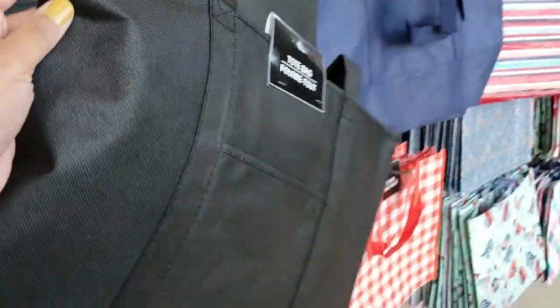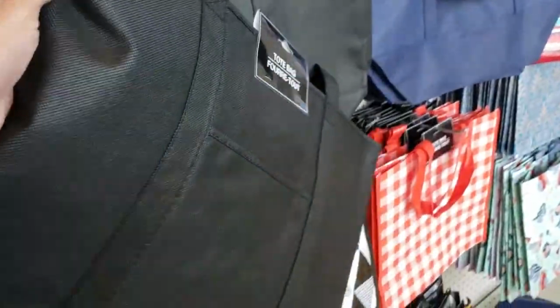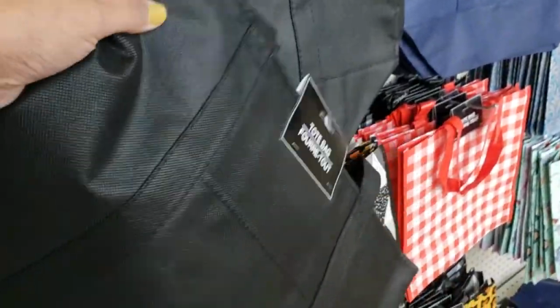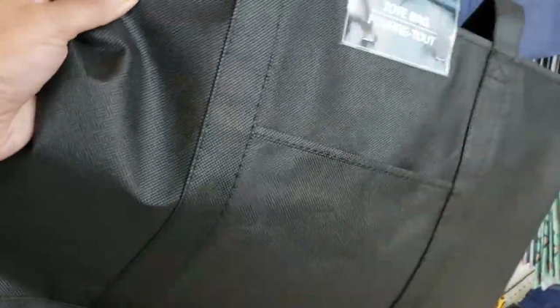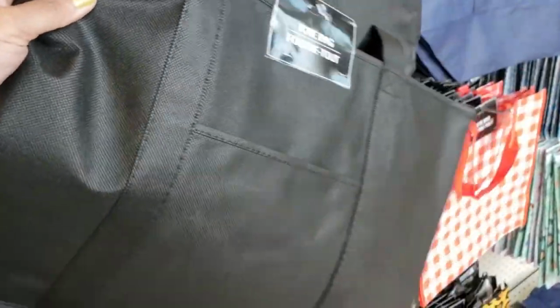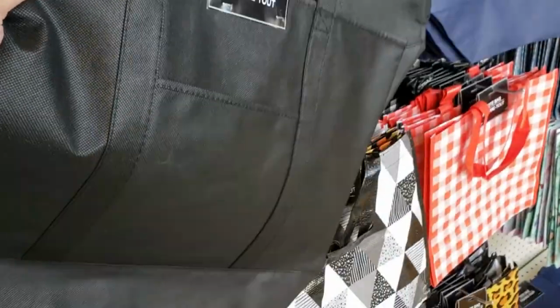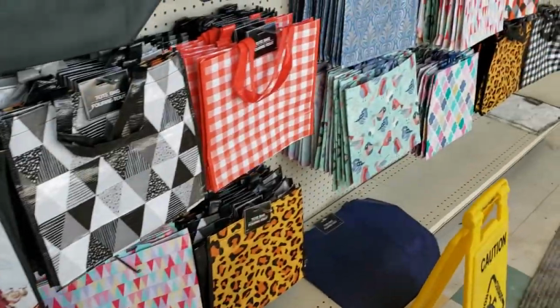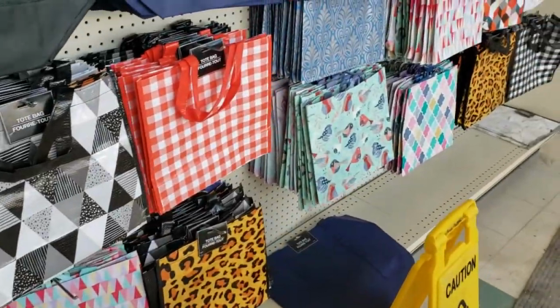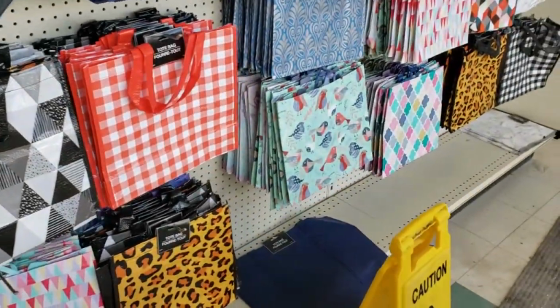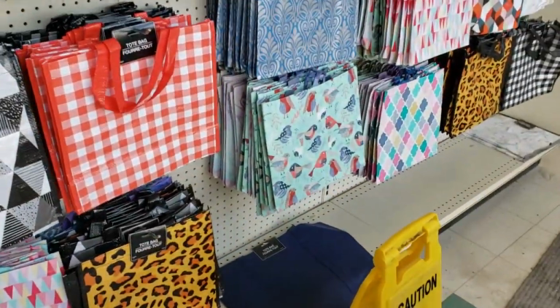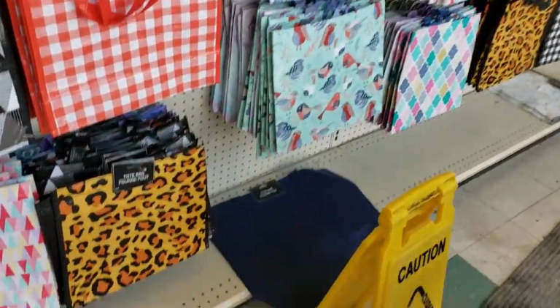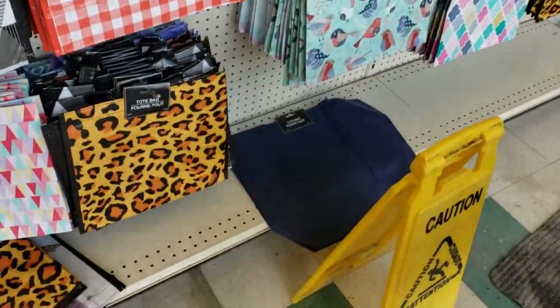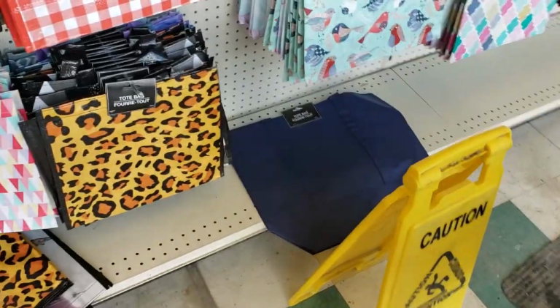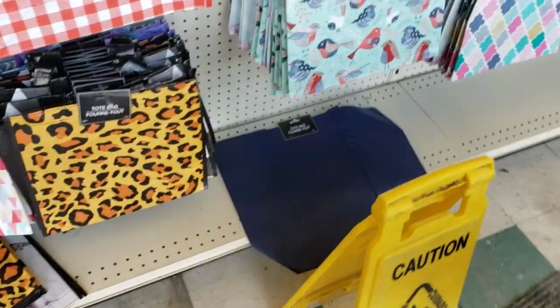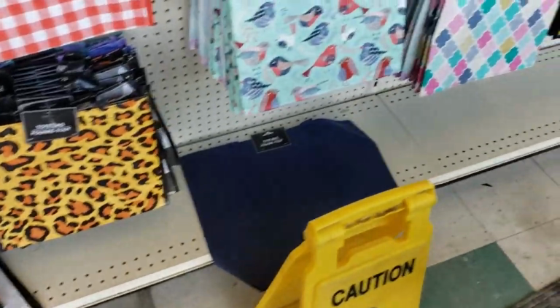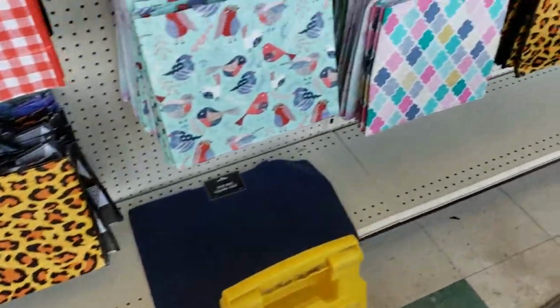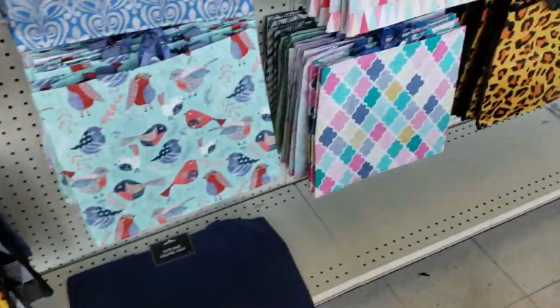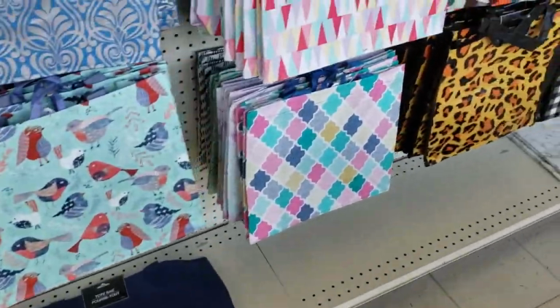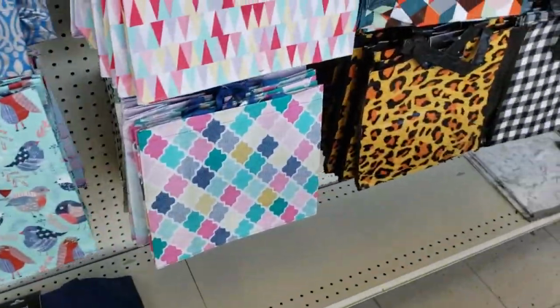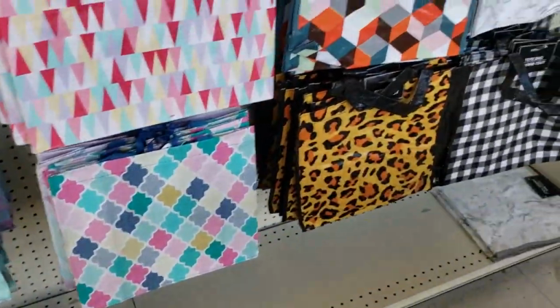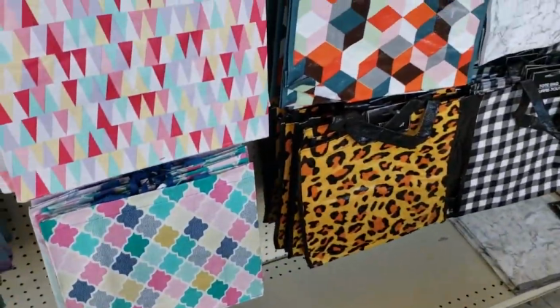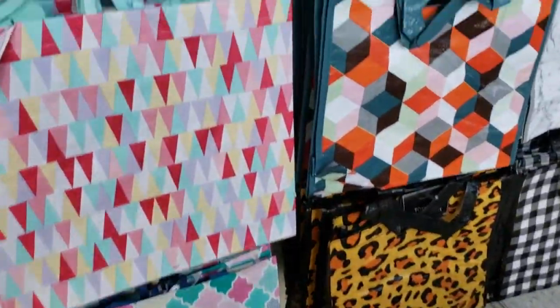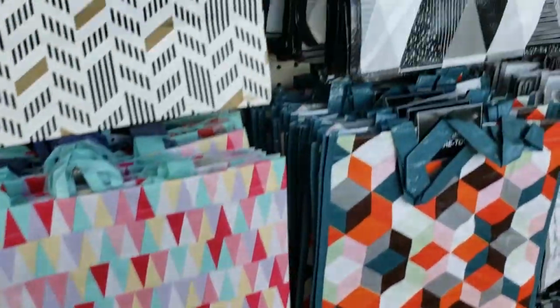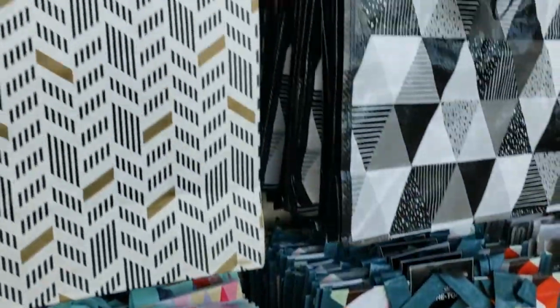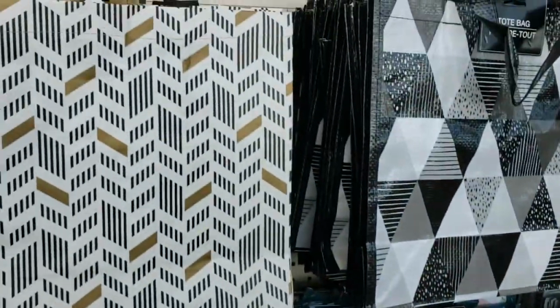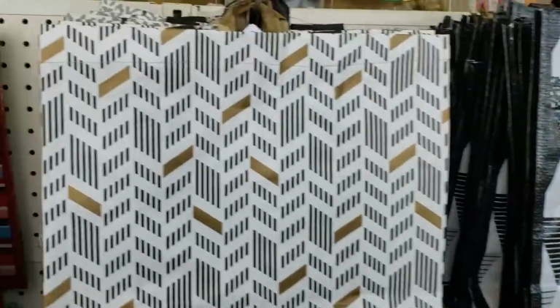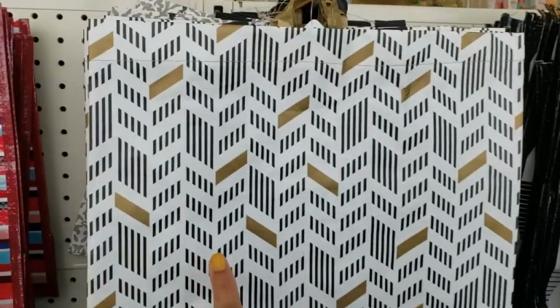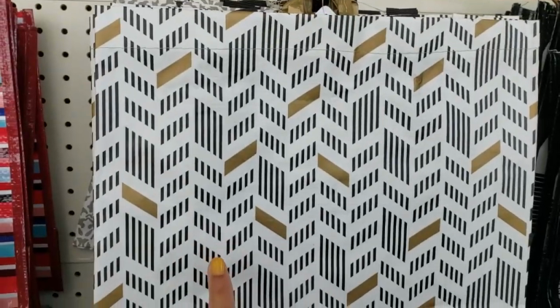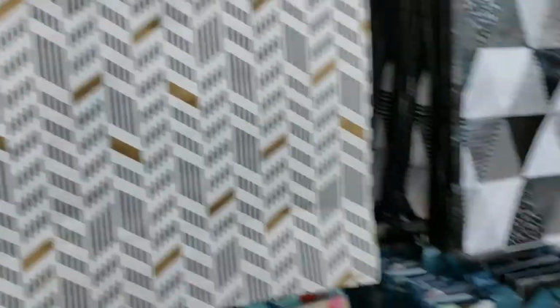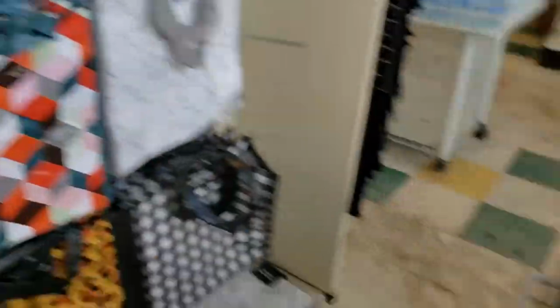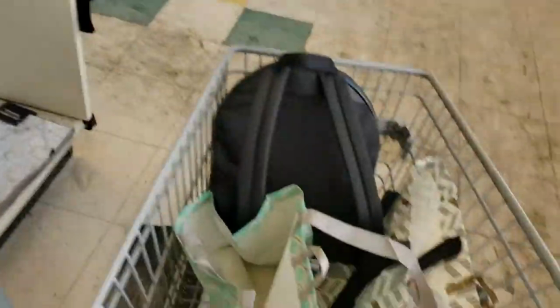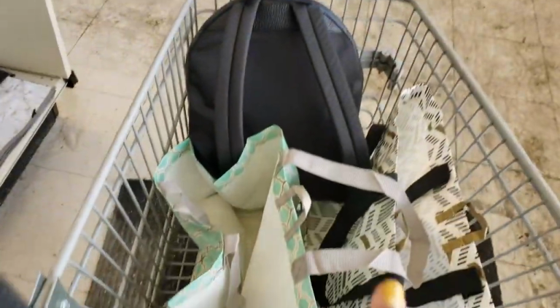Let me know if you guys have used these. And here's some more — there's a leopard one. I actually have this one right here.